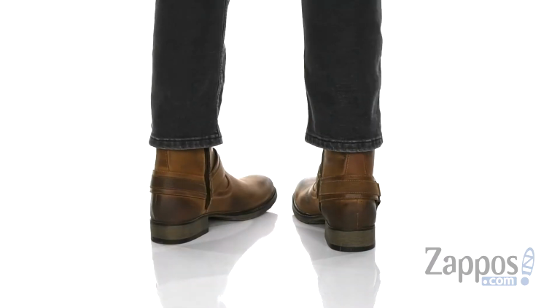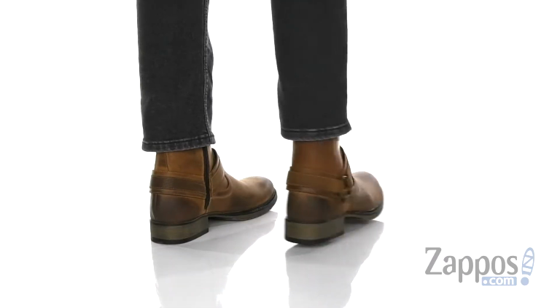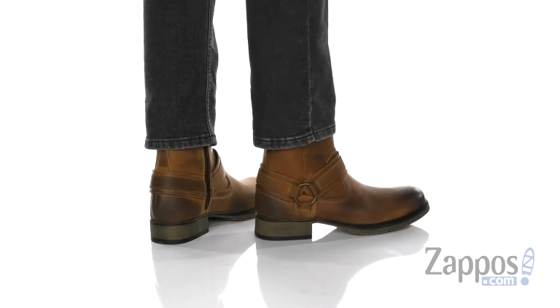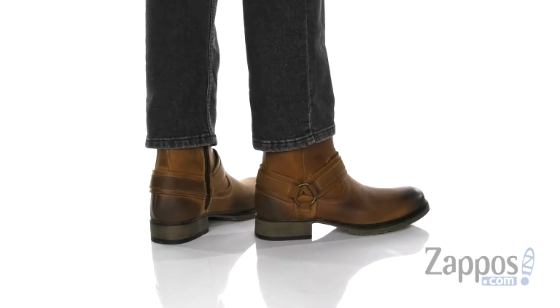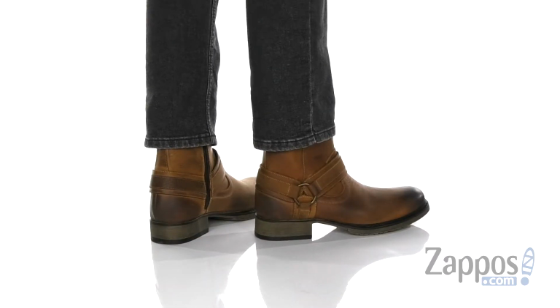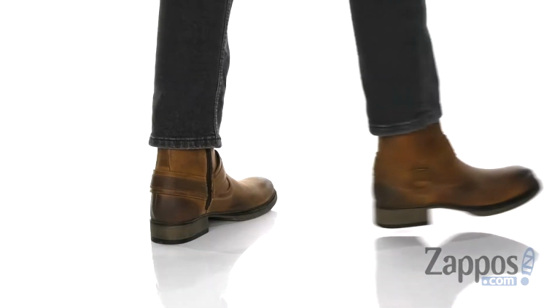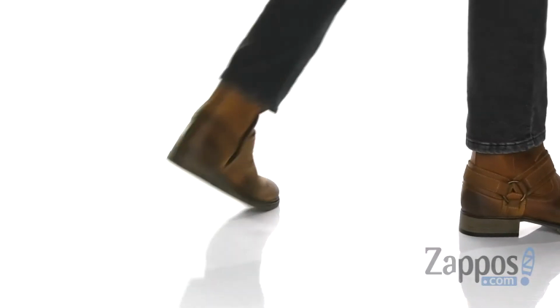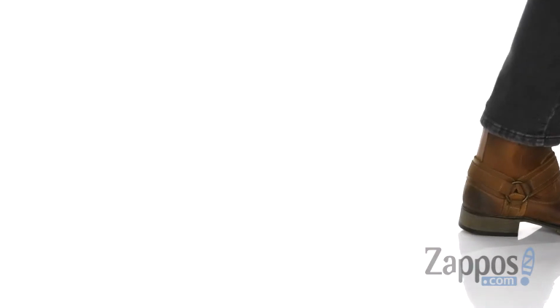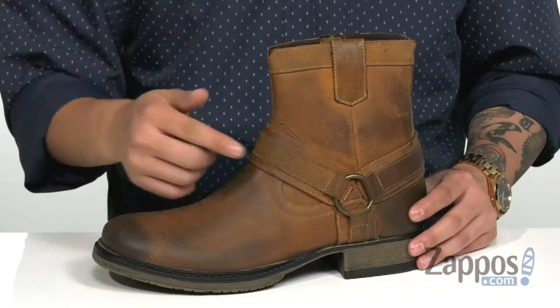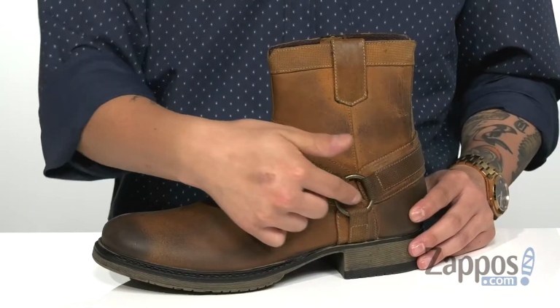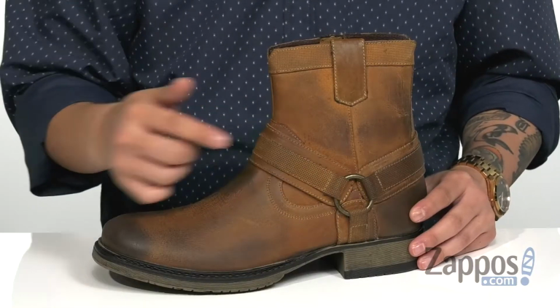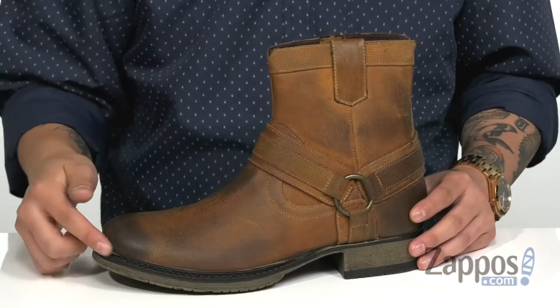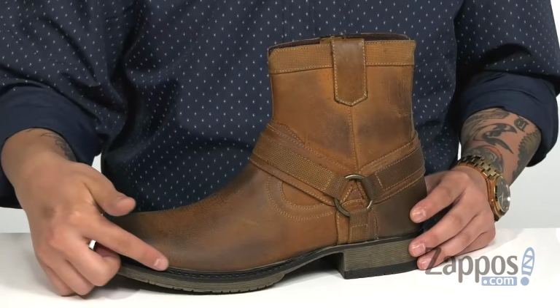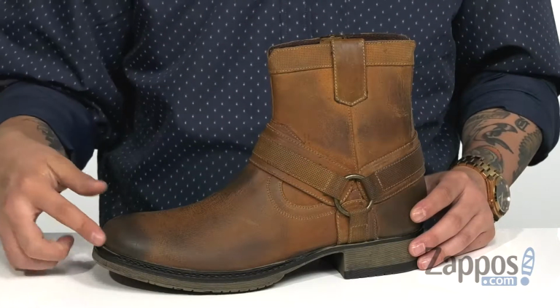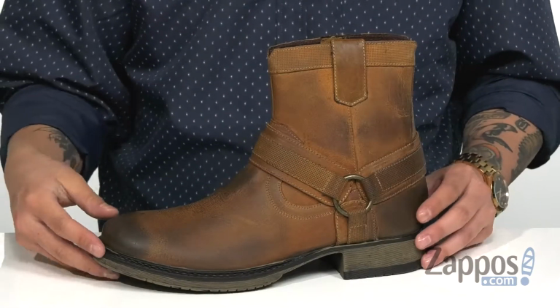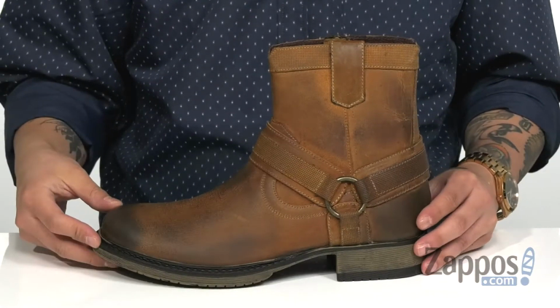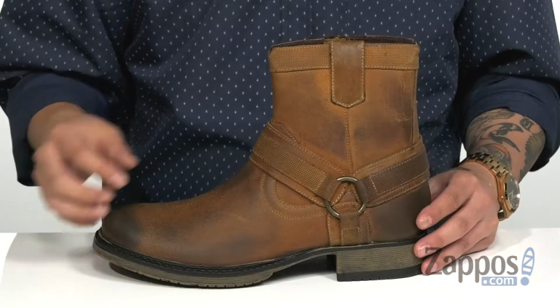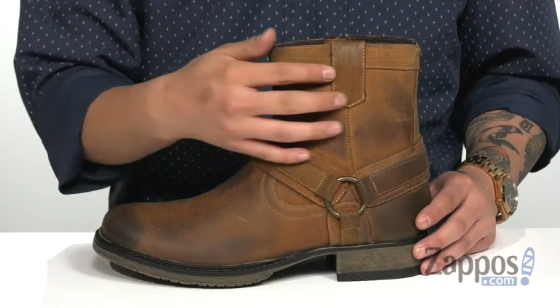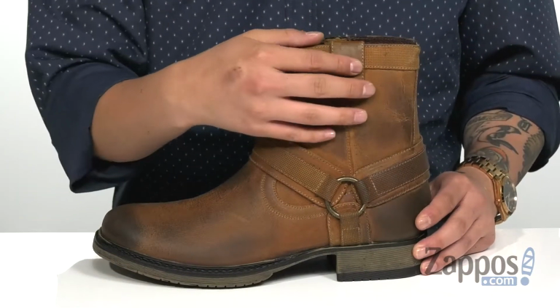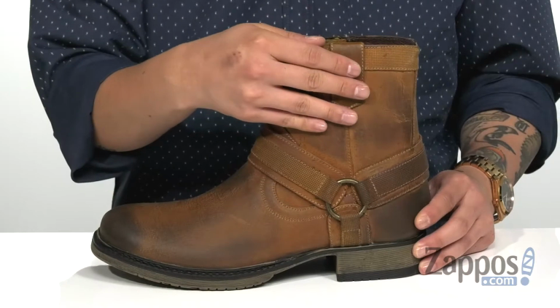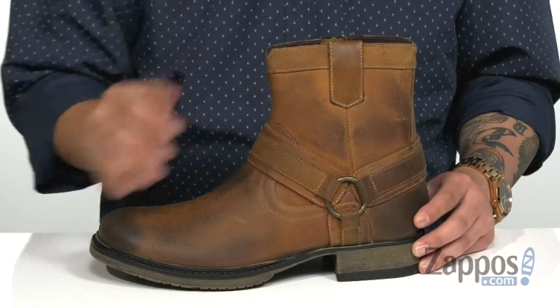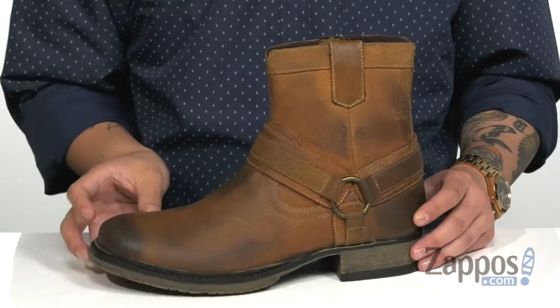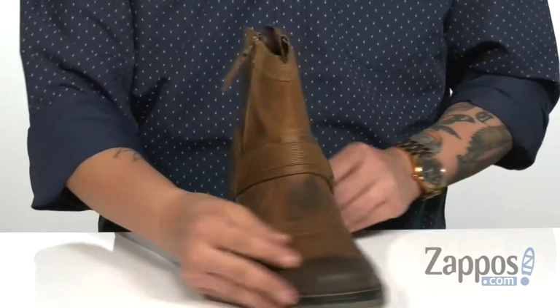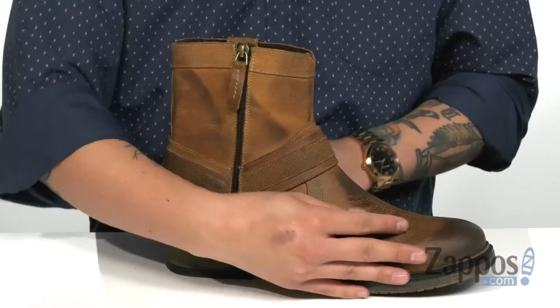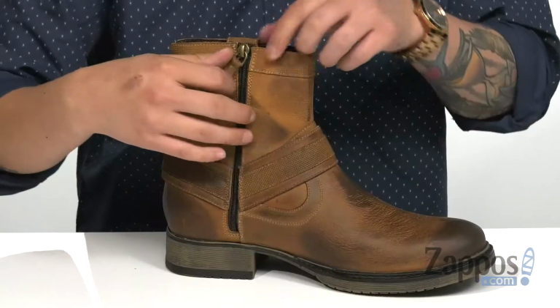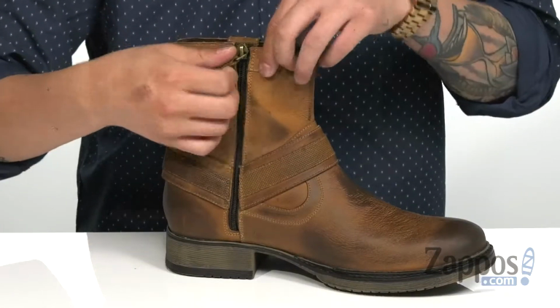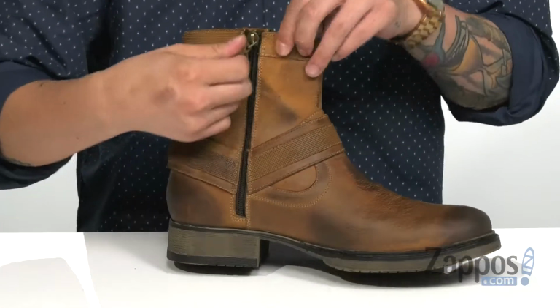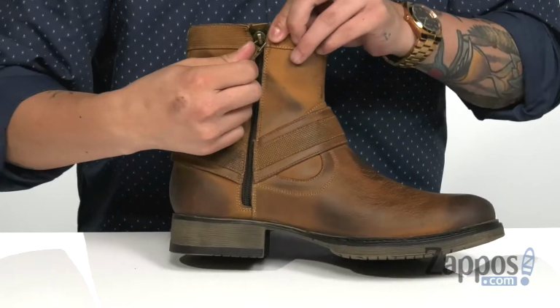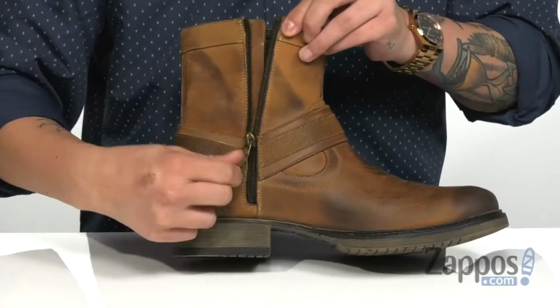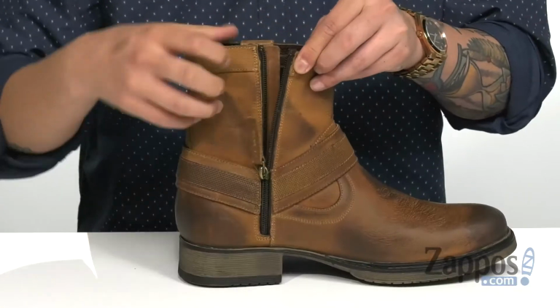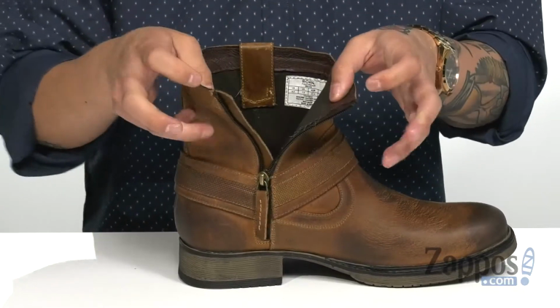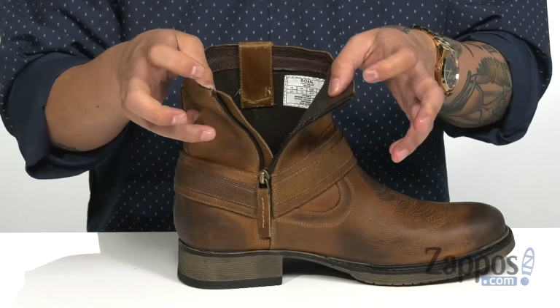This rugged and stylish boot from Roan features a durable leather upper. I love the harness detailing and also the burnished toe for added style. You've got pull tabs on each side of the boot for an easy on and off, and they've even thrown in a zipper detailing on the inside that opens up for an easy on and off as well.